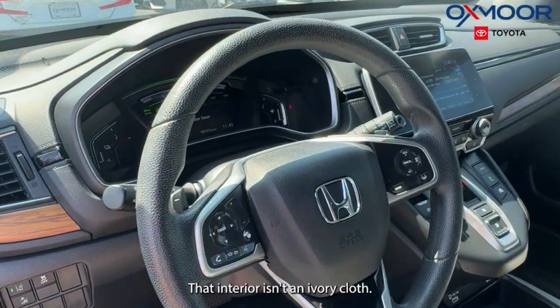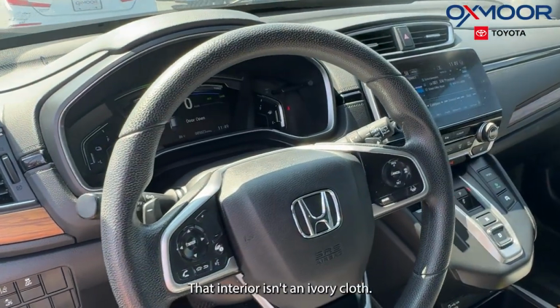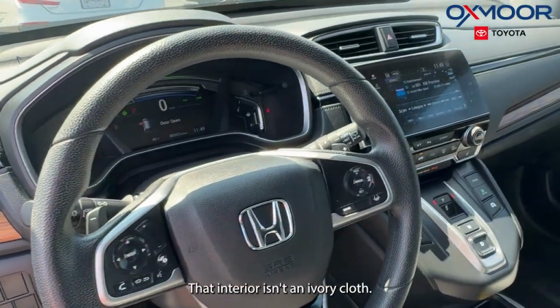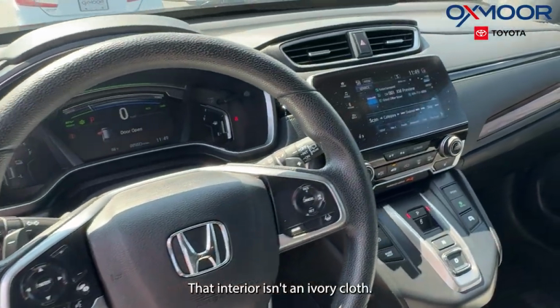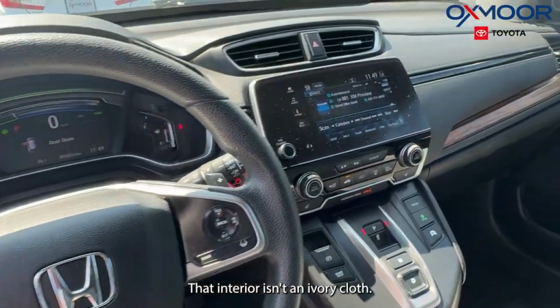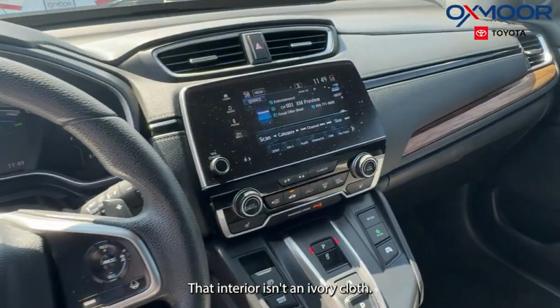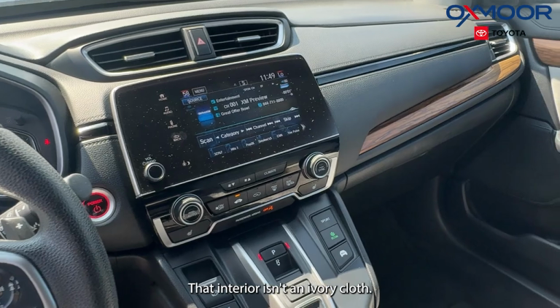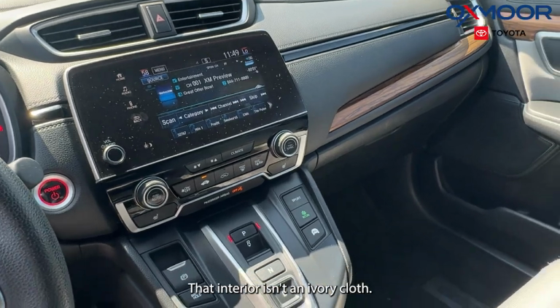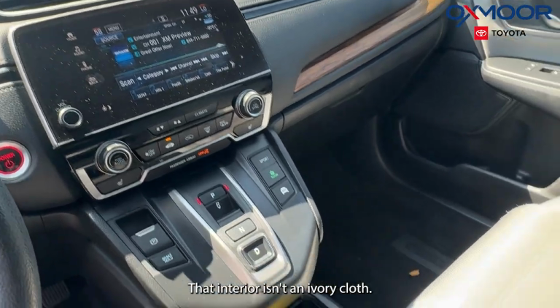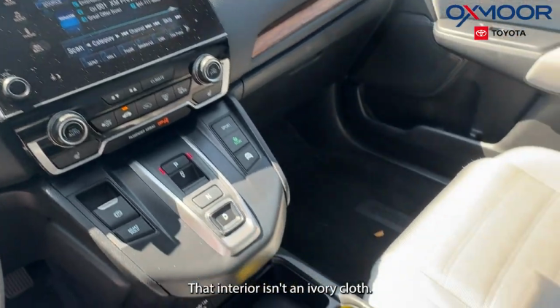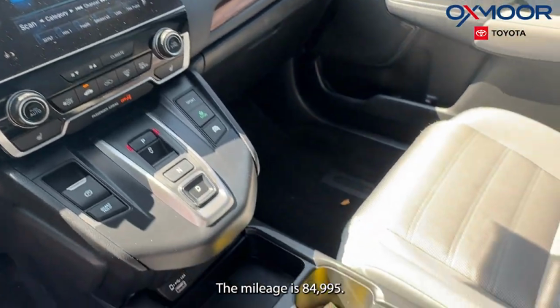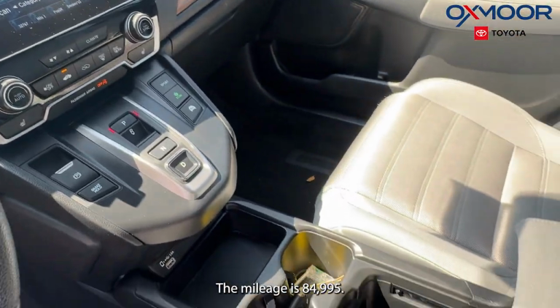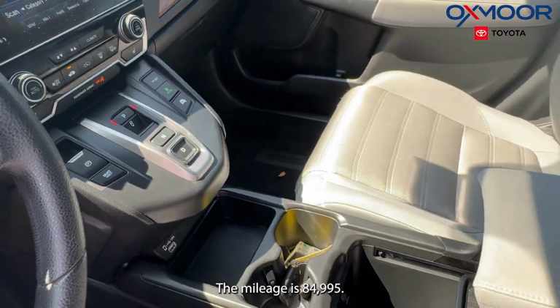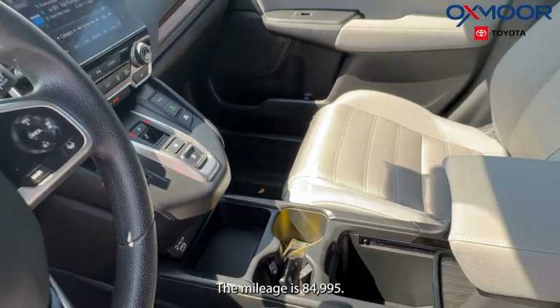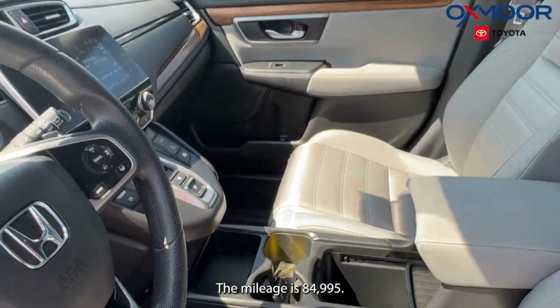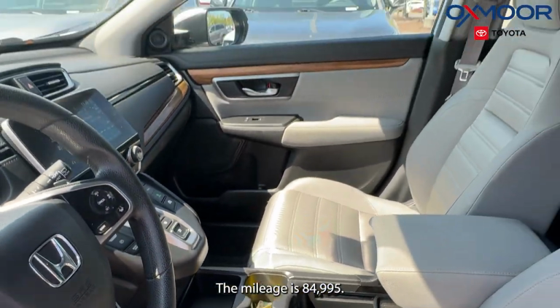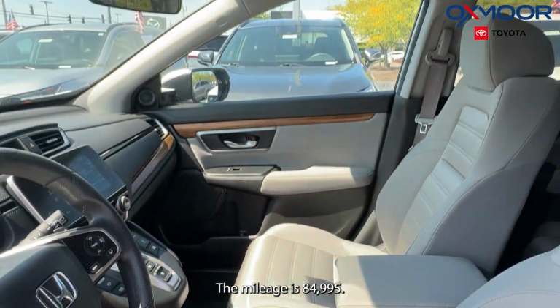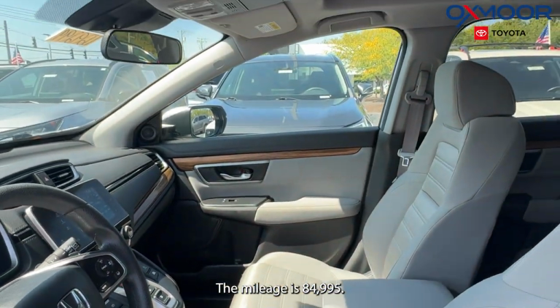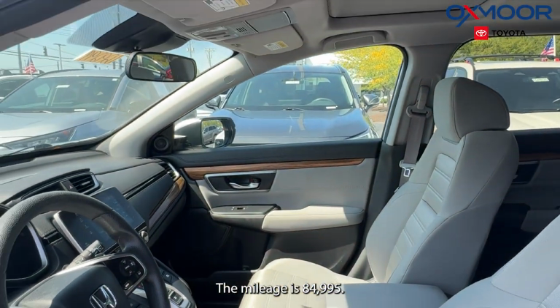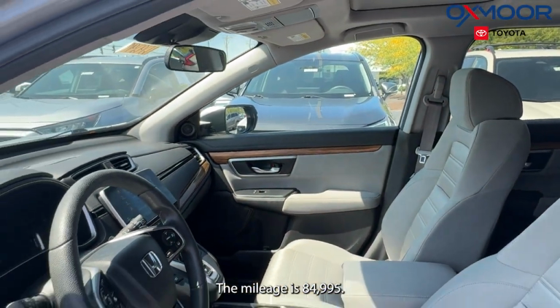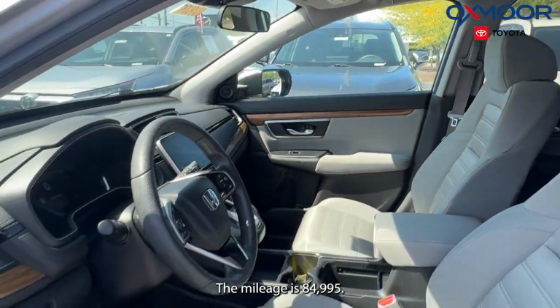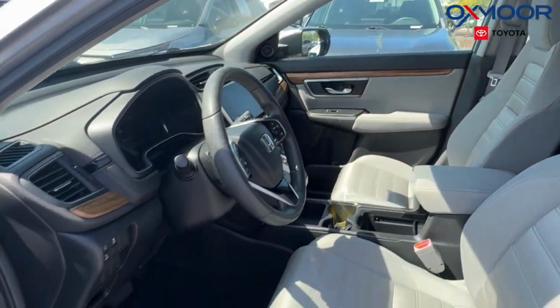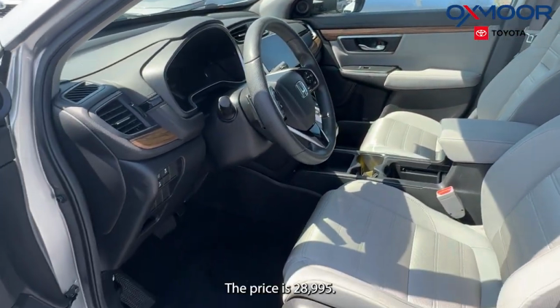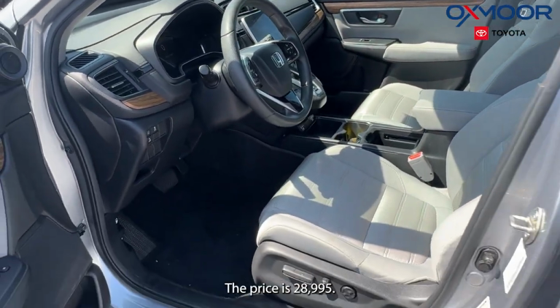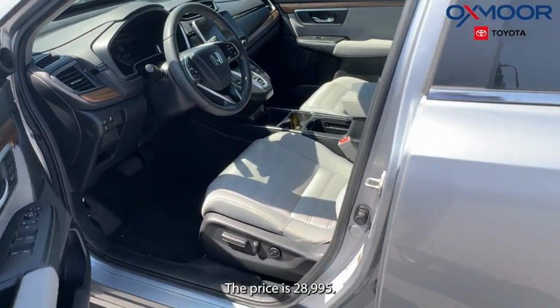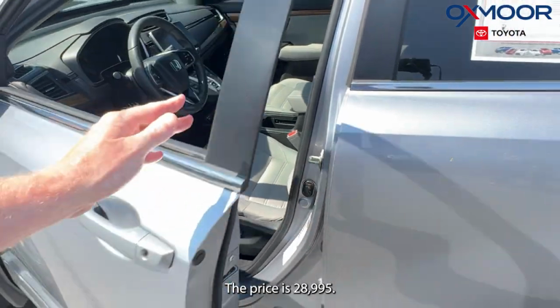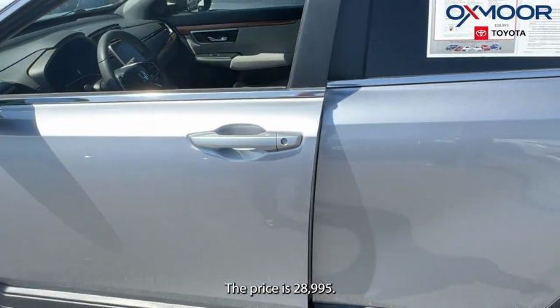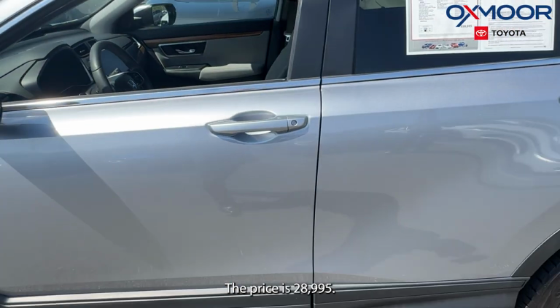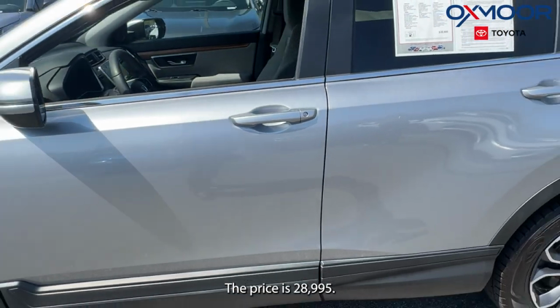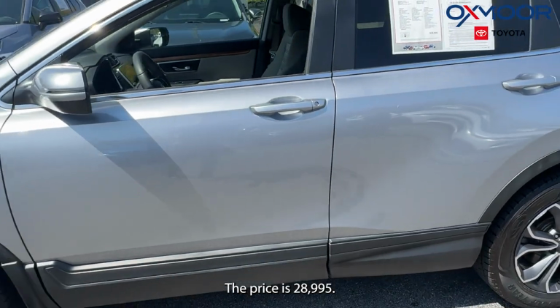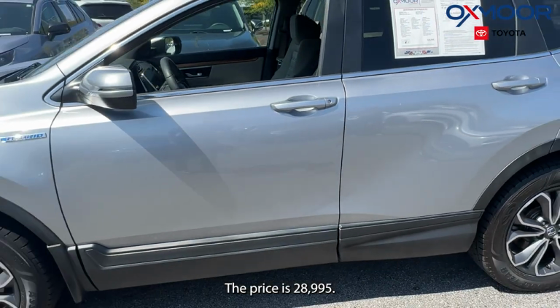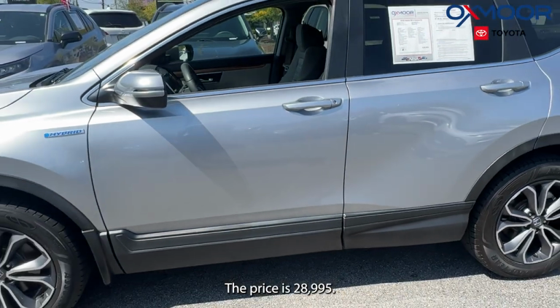That interior is in an ivory cloth. The mileage is 84,995. The price is $28,995.